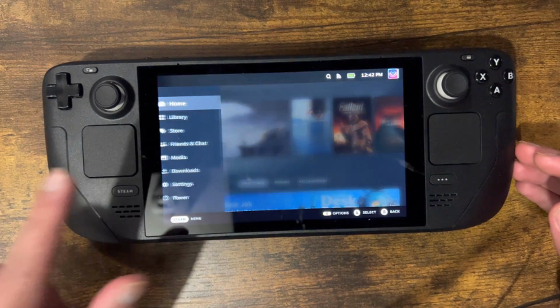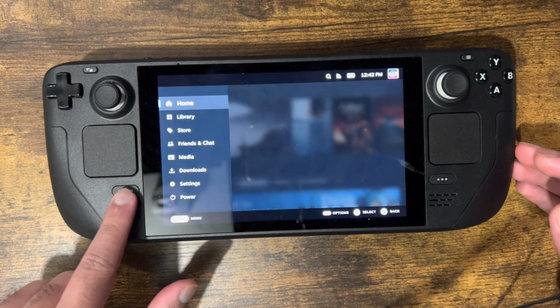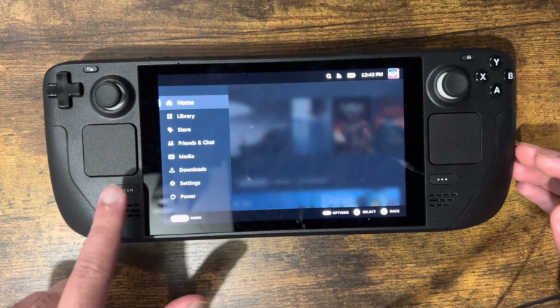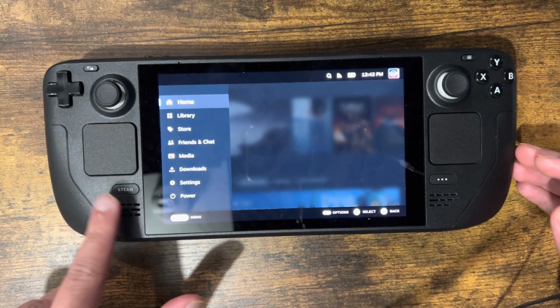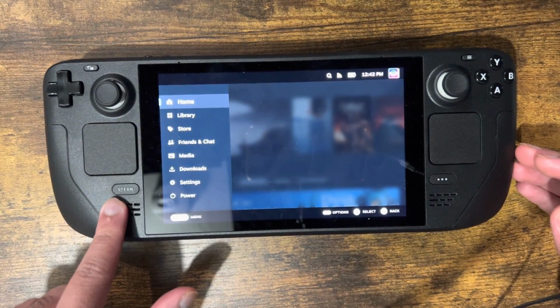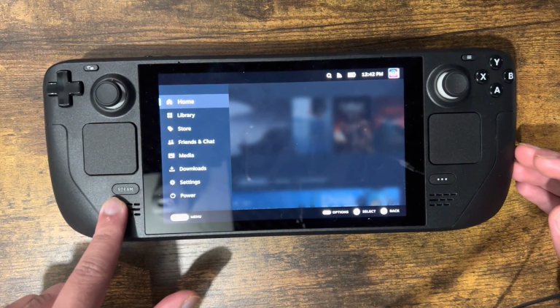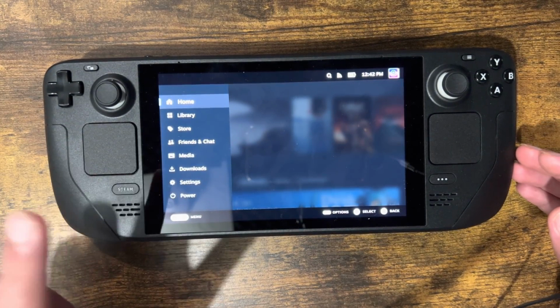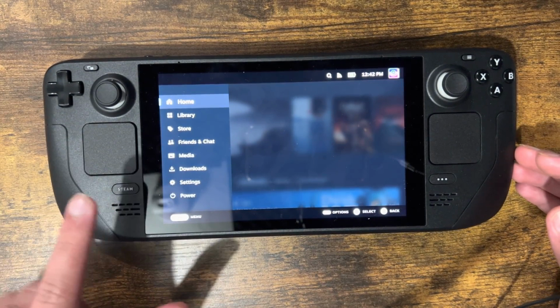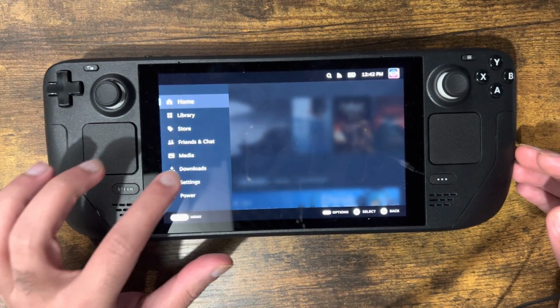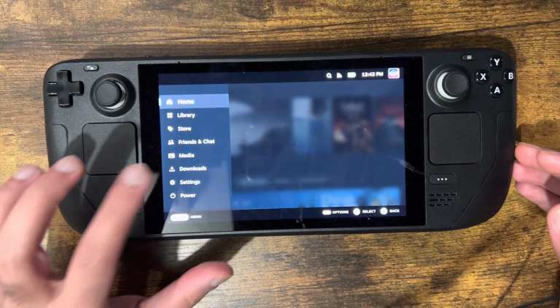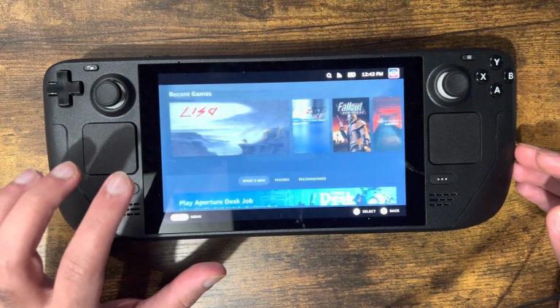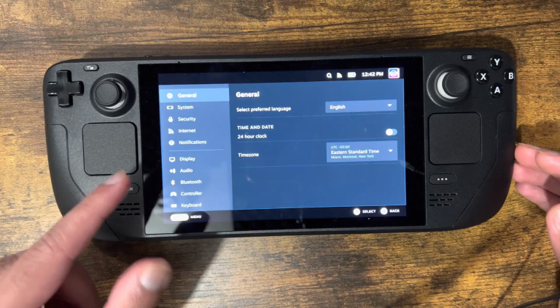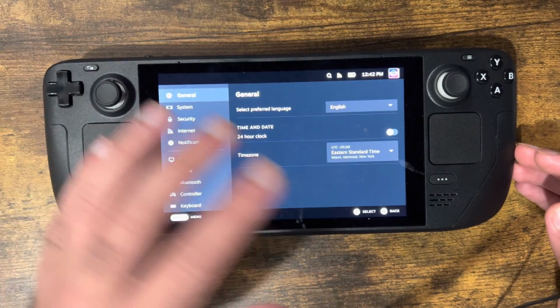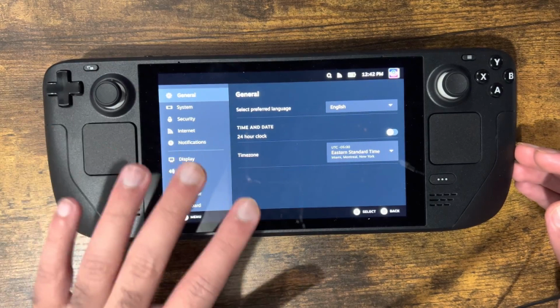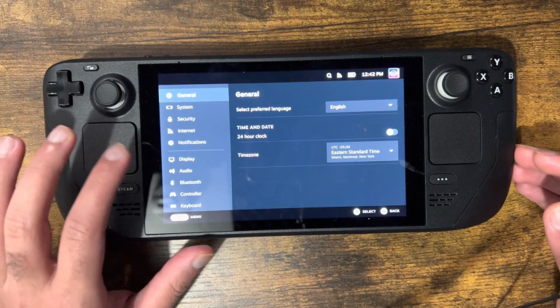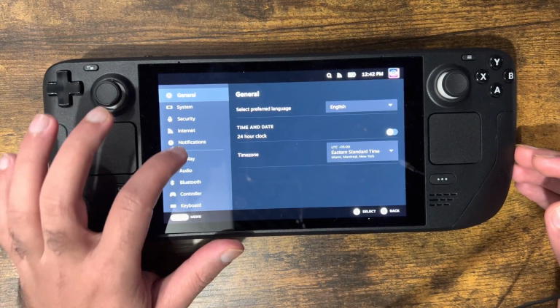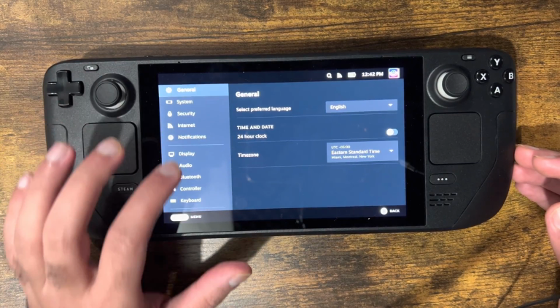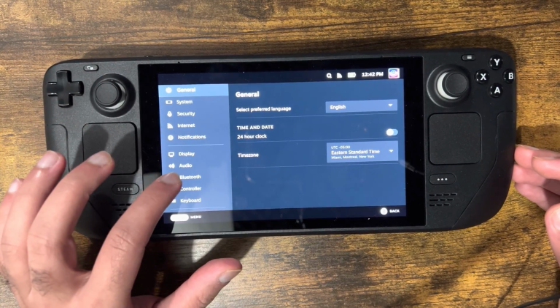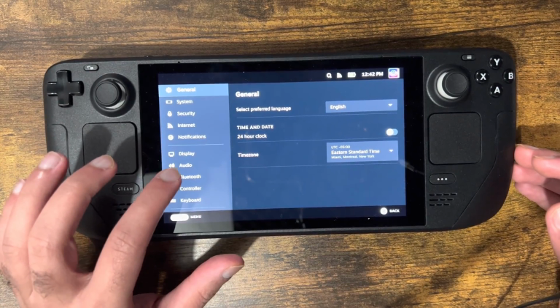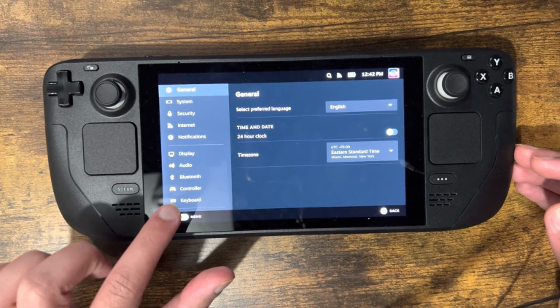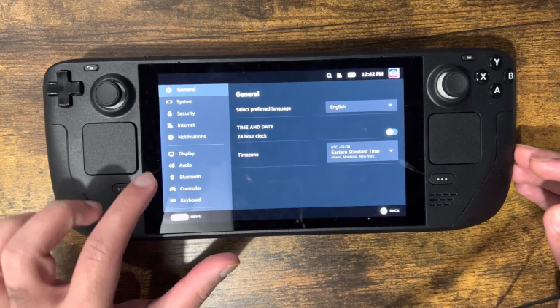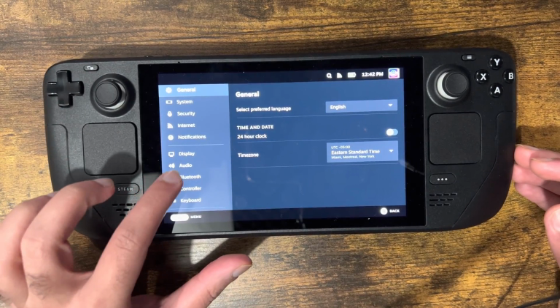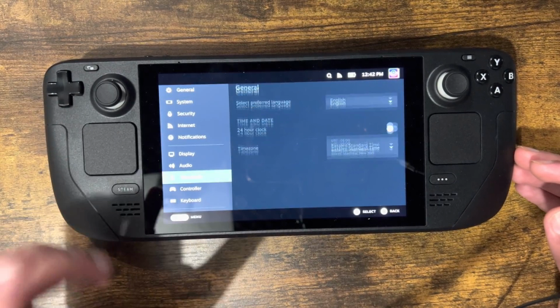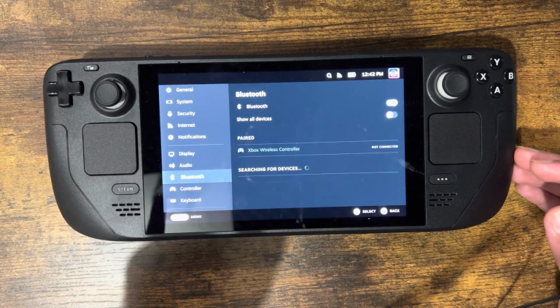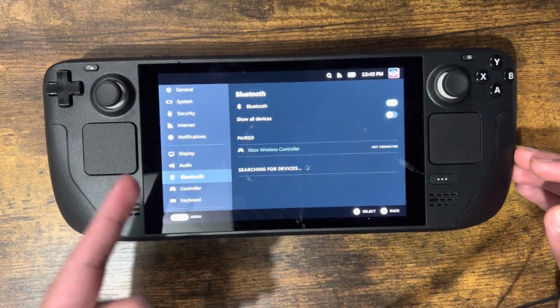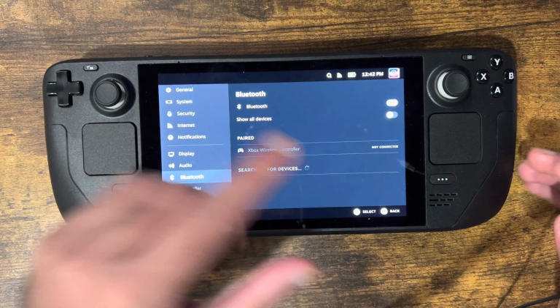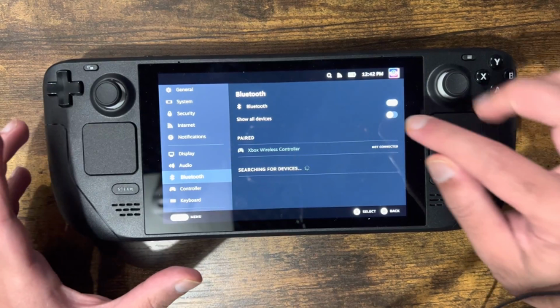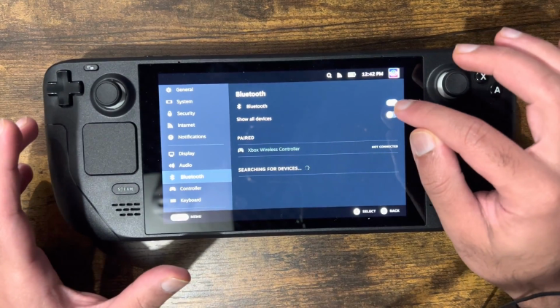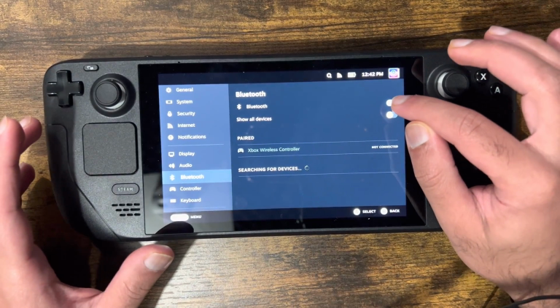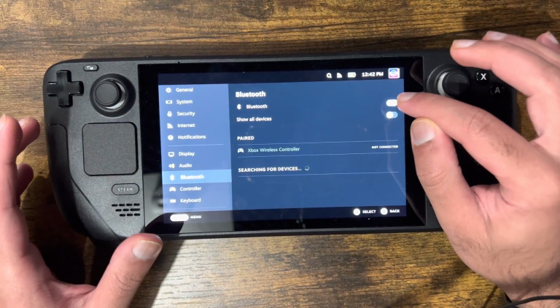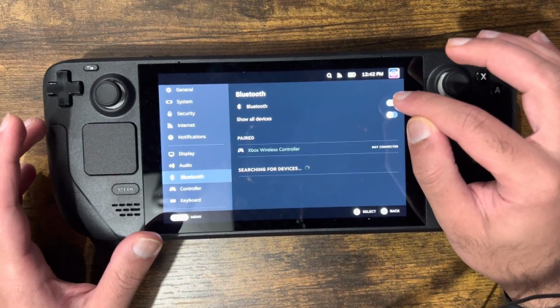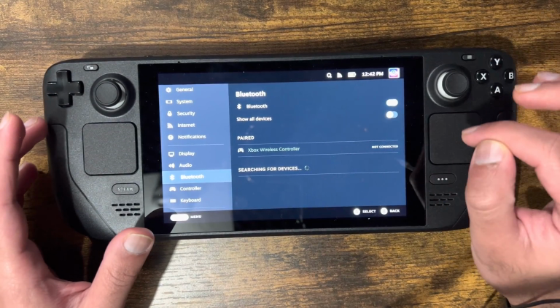What you want to do is press your Steam button right here and then click into Settings. Once you're here, you're going to go into Bluetooth — not Controller — you're going to go into Bluetooth.